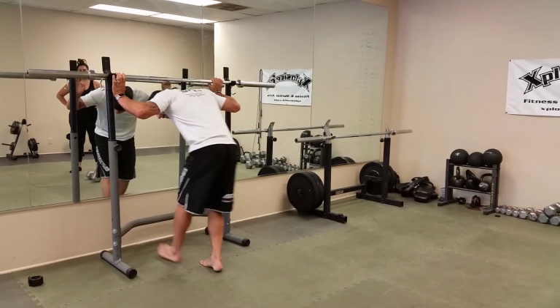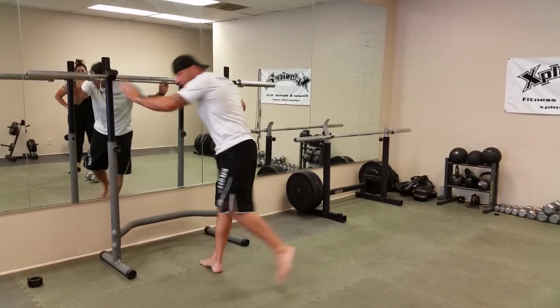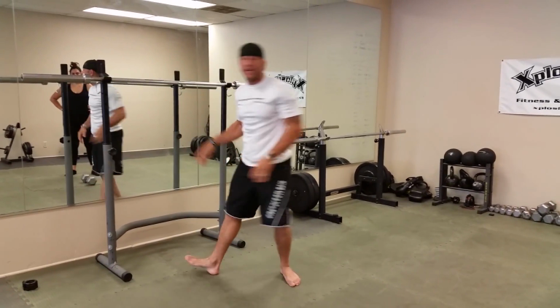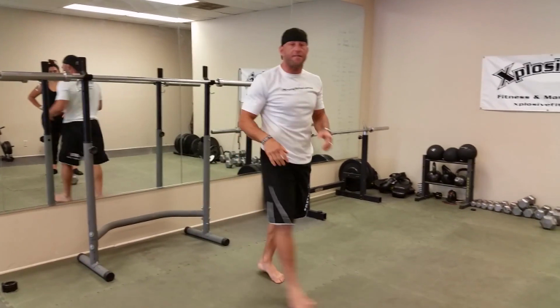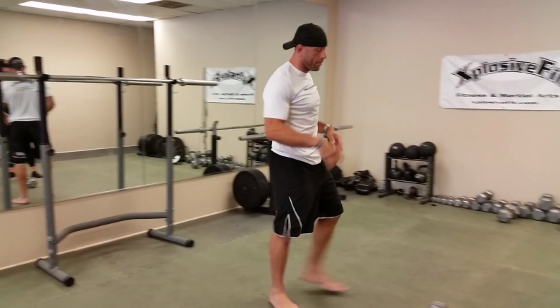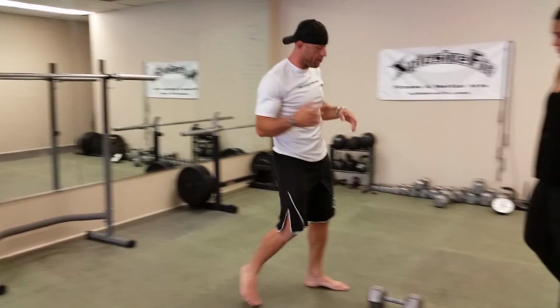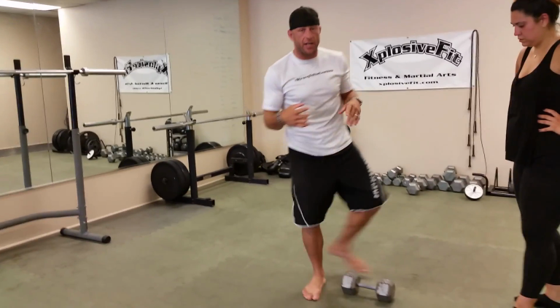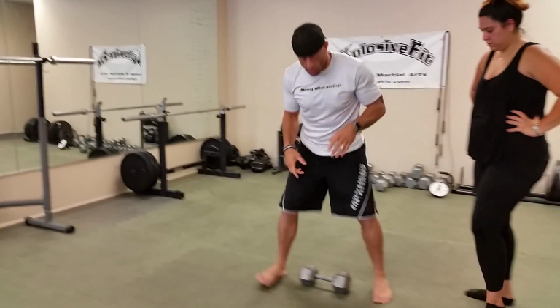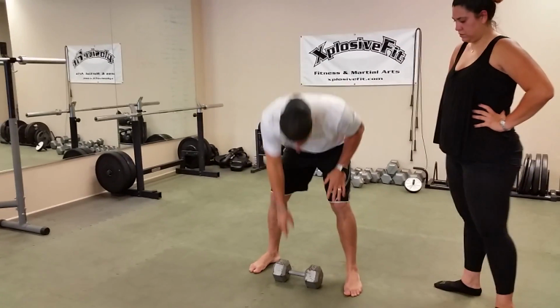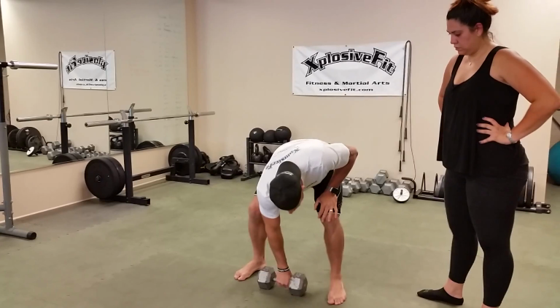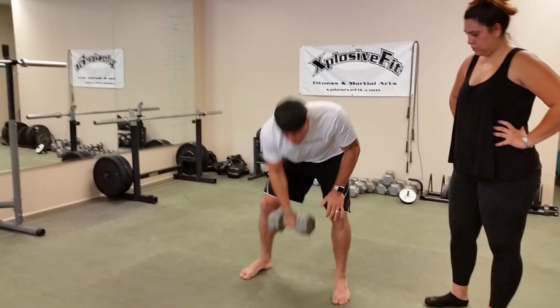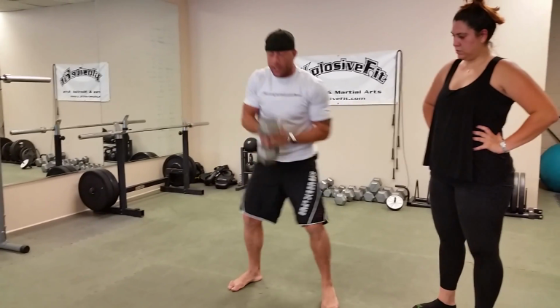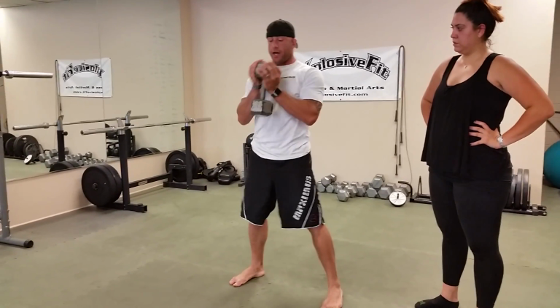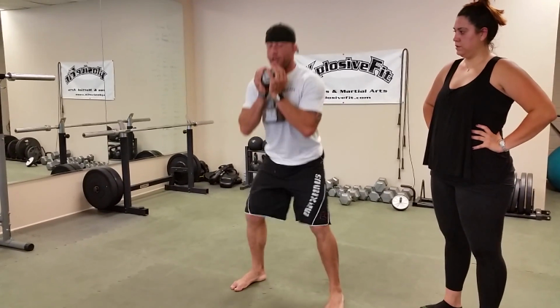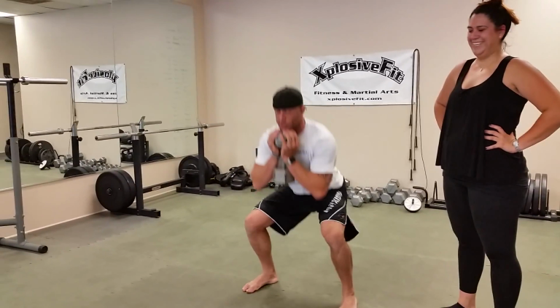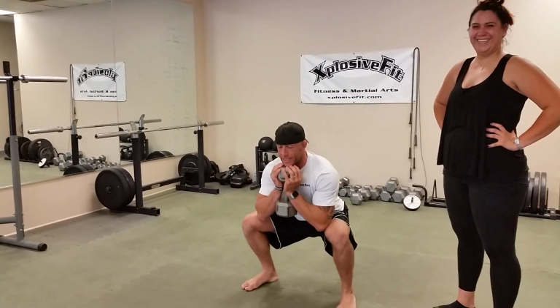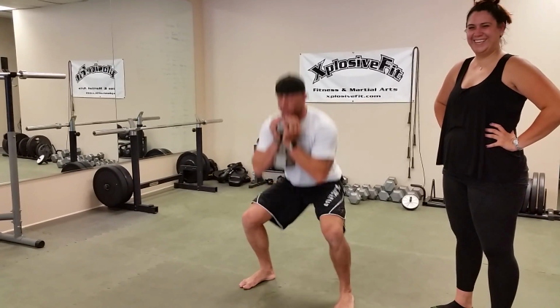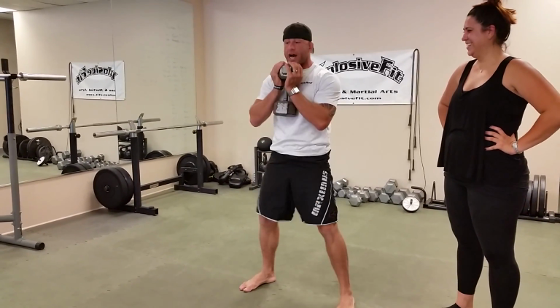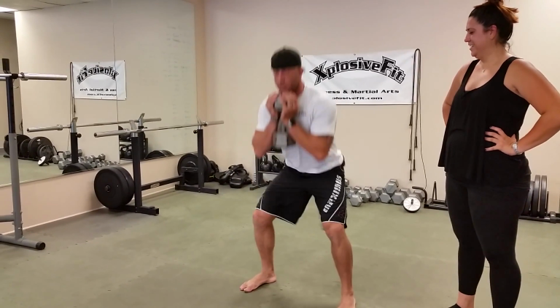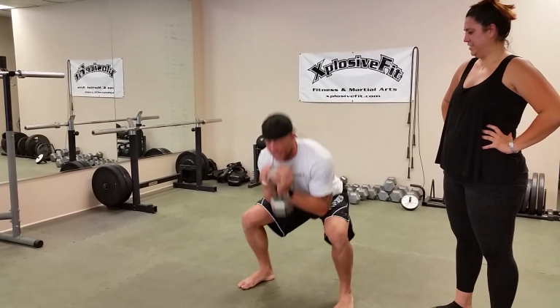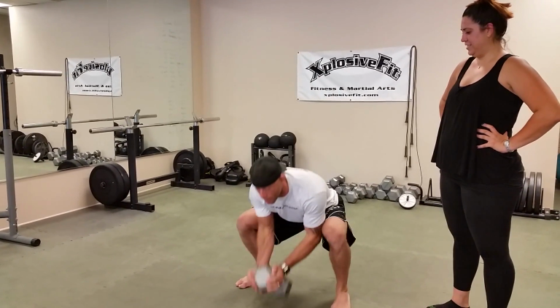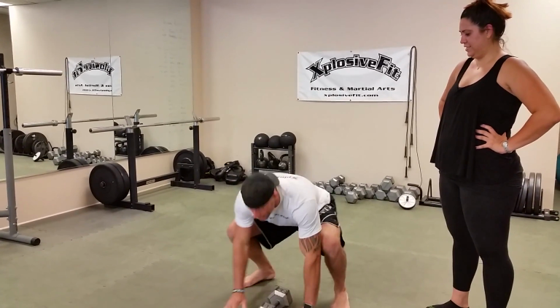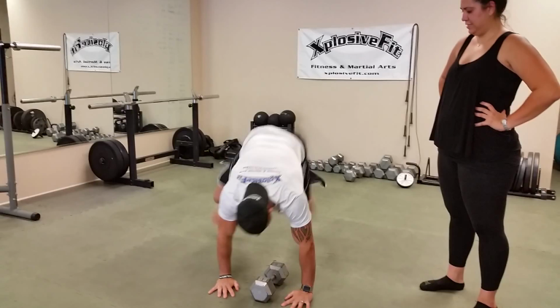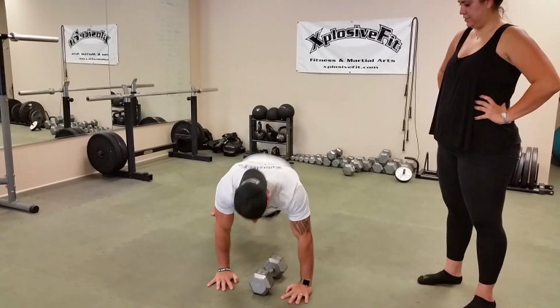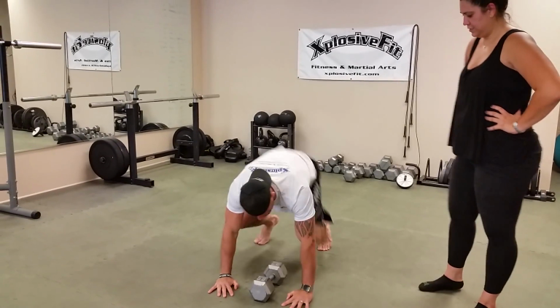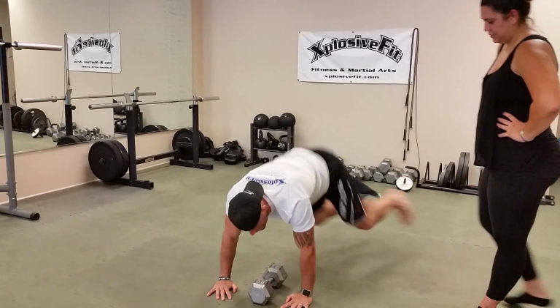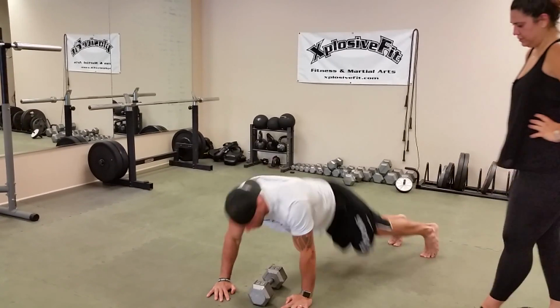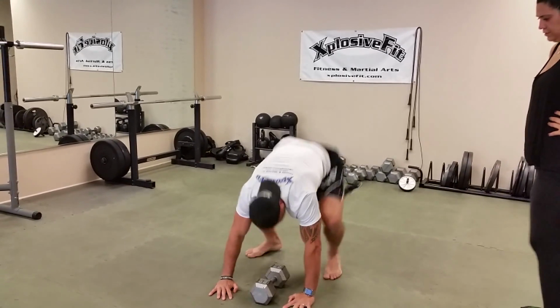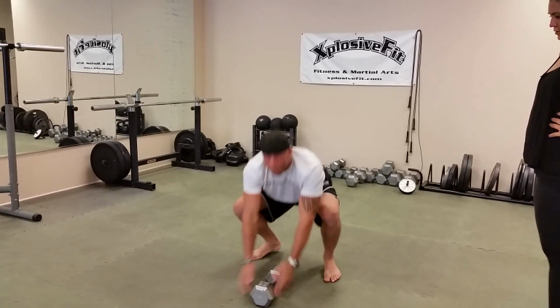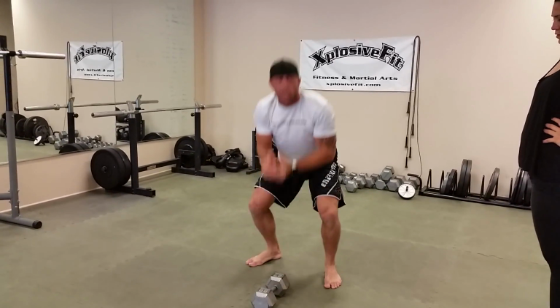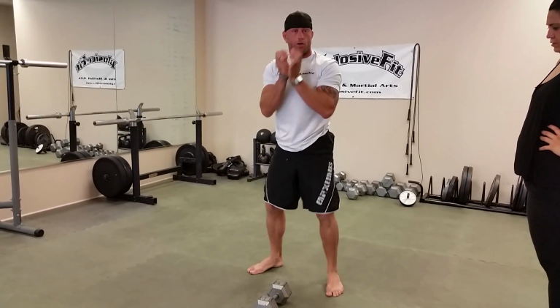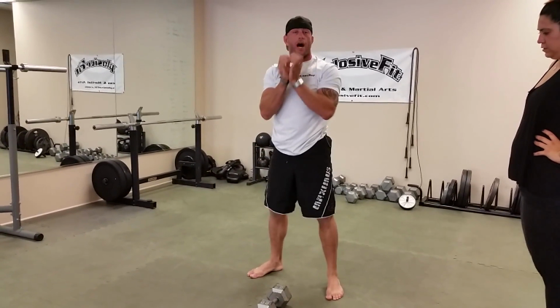Find something heavy. You can pick up your son, your daughter, or your significant other. You can squat down two times, and on the second one, side burpee, middle, side burpee, back to your squats.